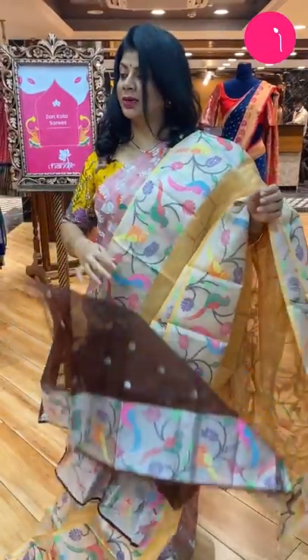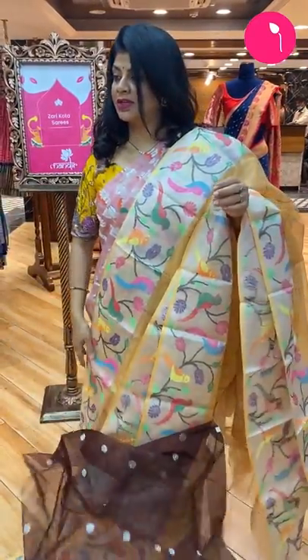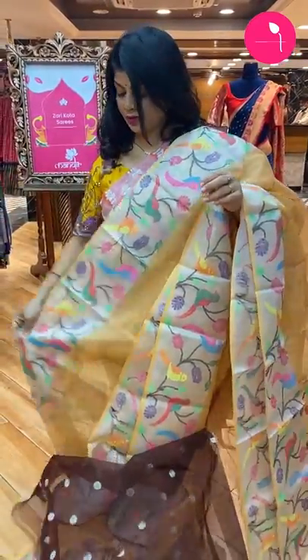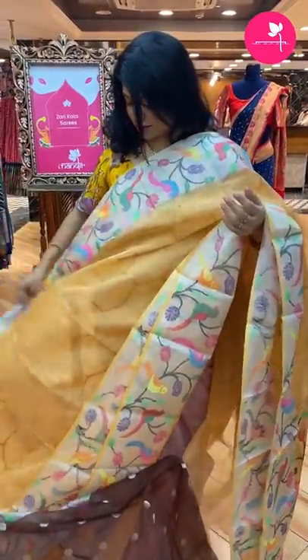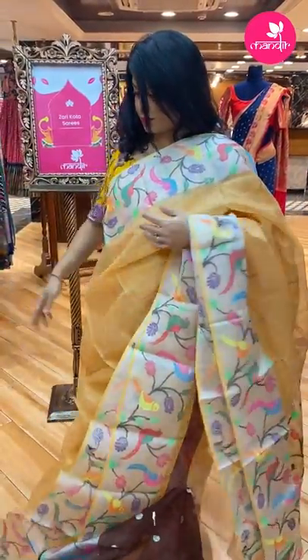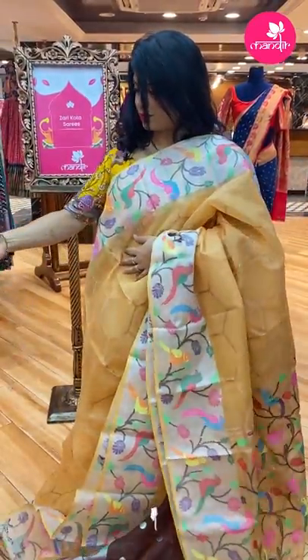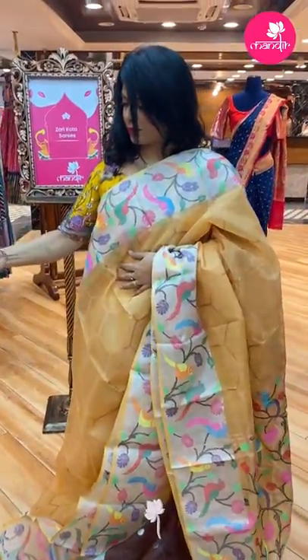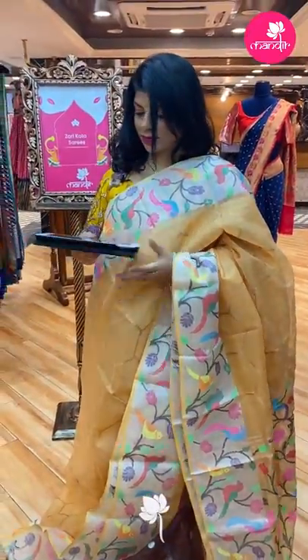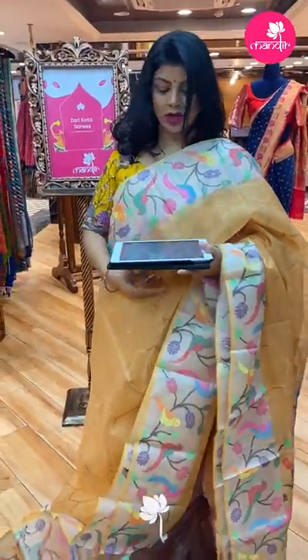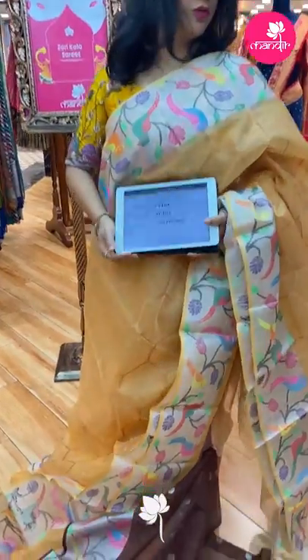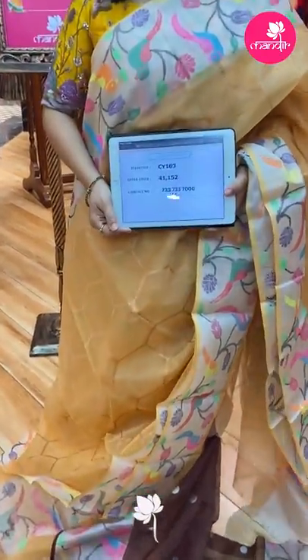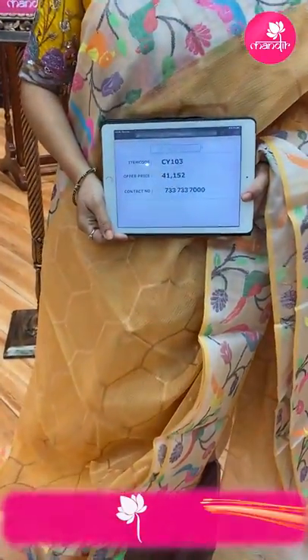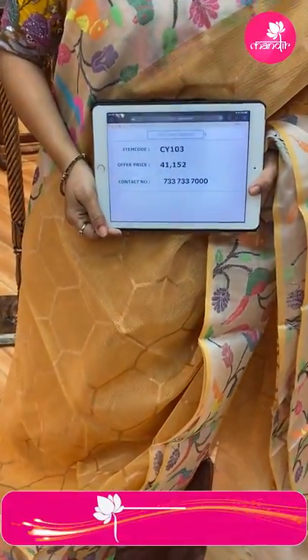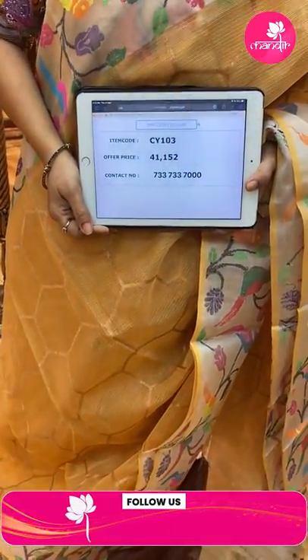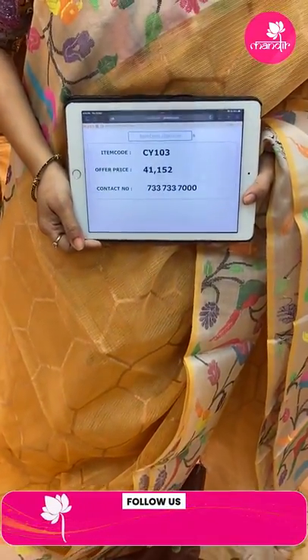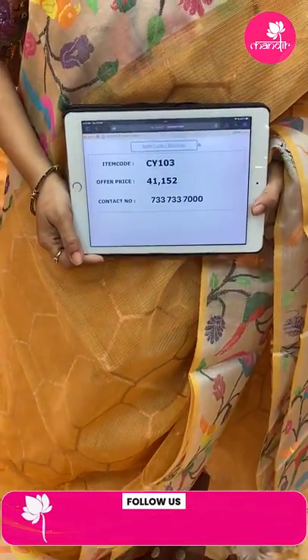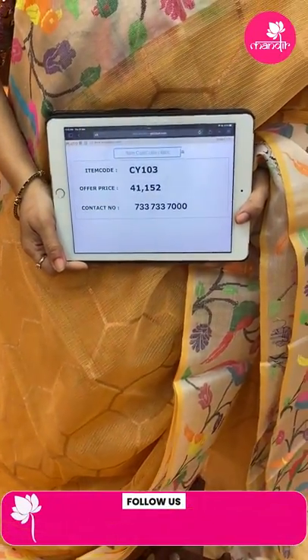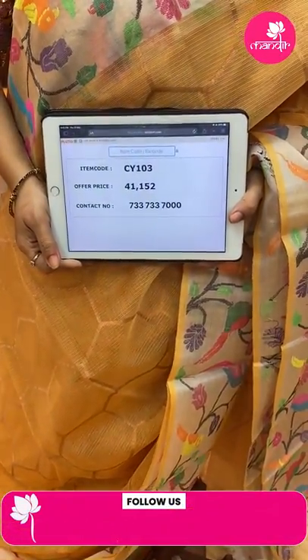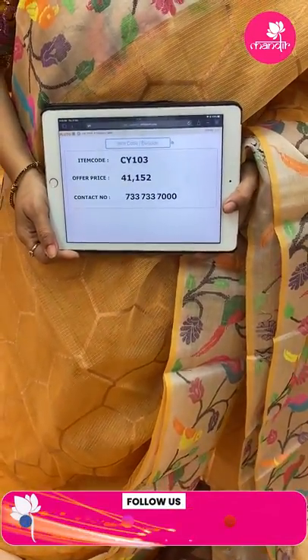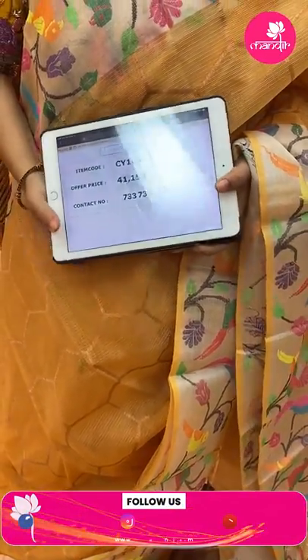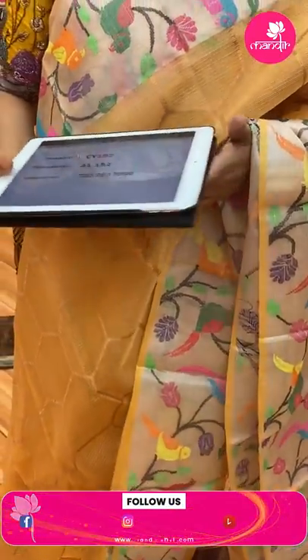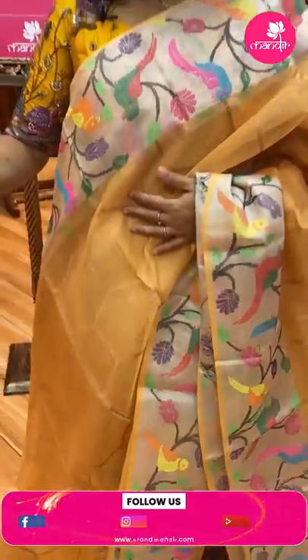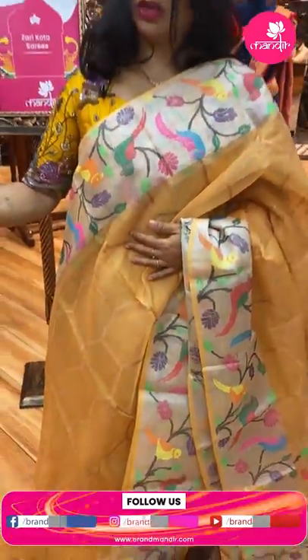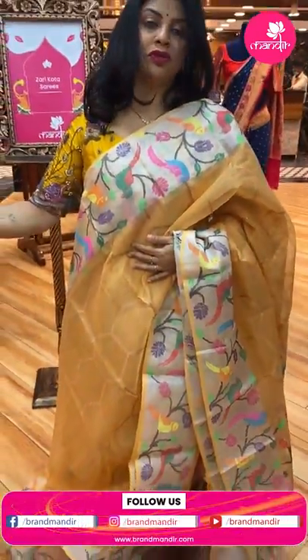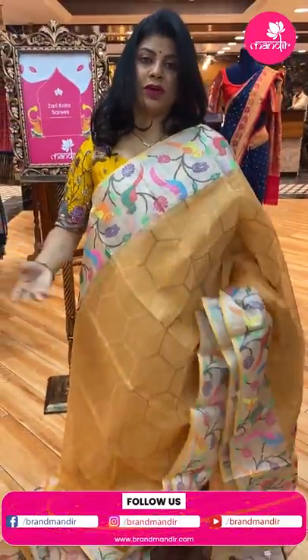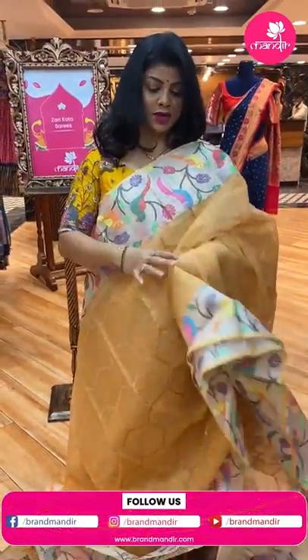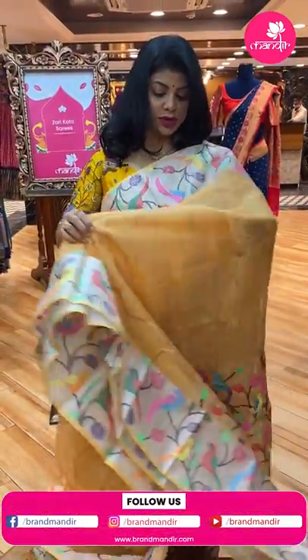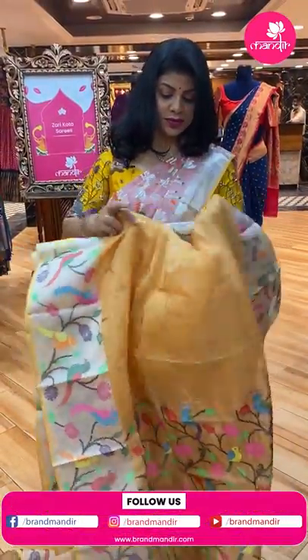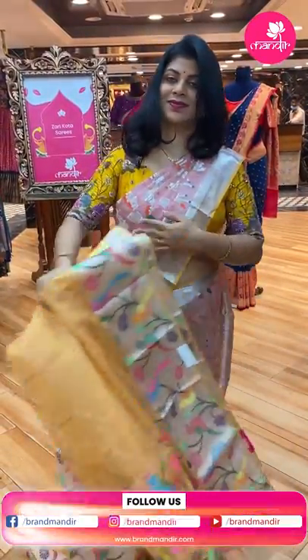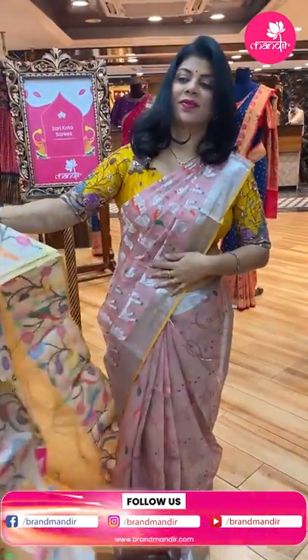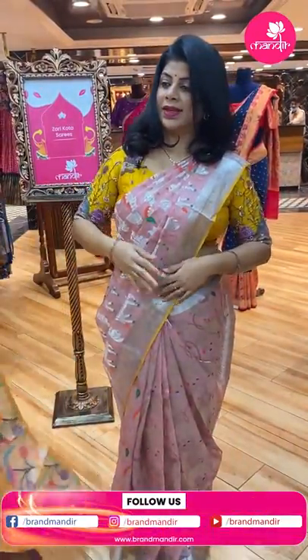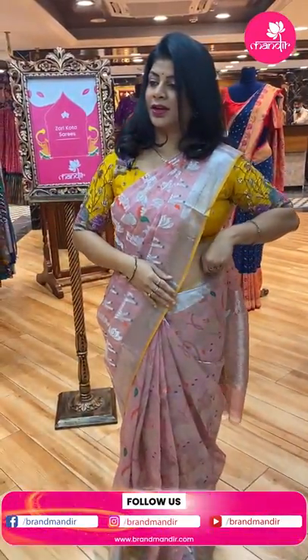Saree price: 41,152. CY103 is the code. Very beautiful pure zari kota.